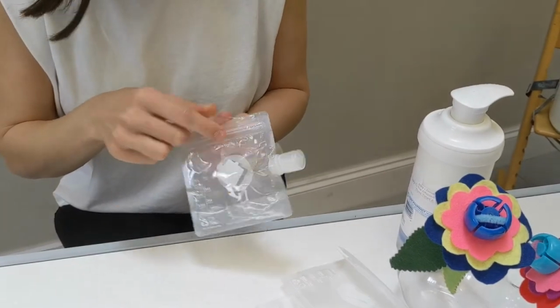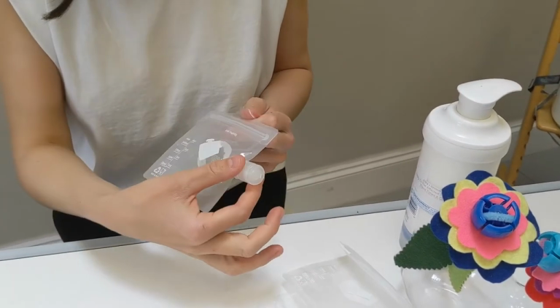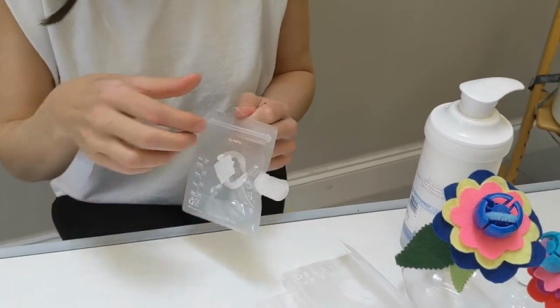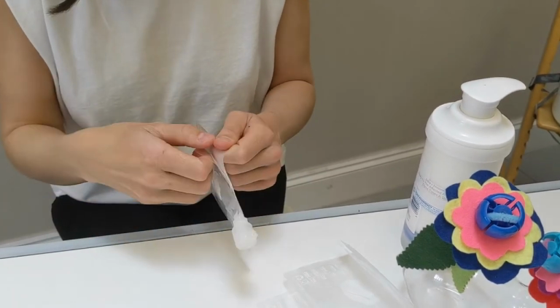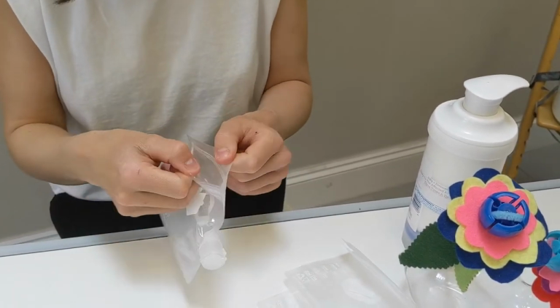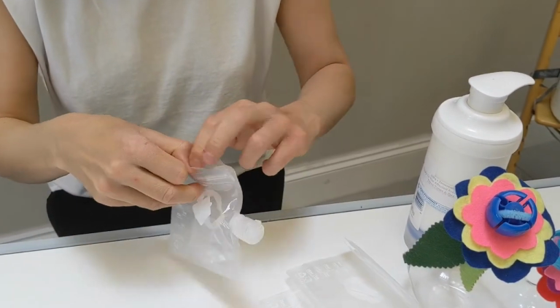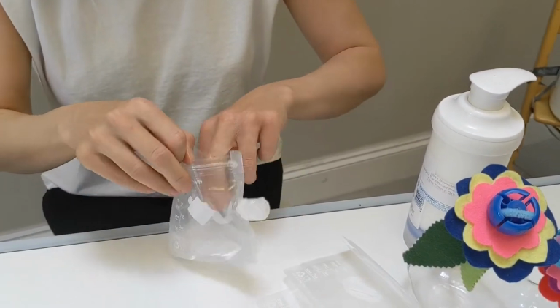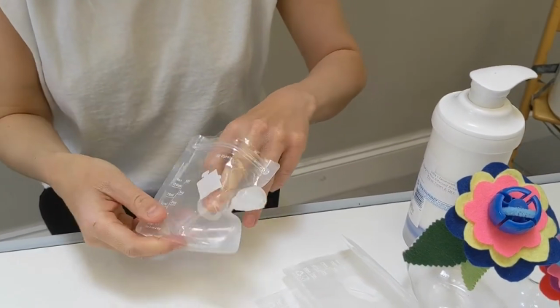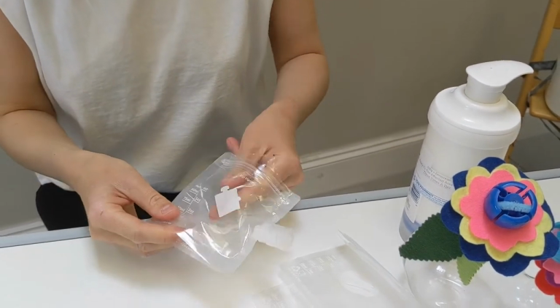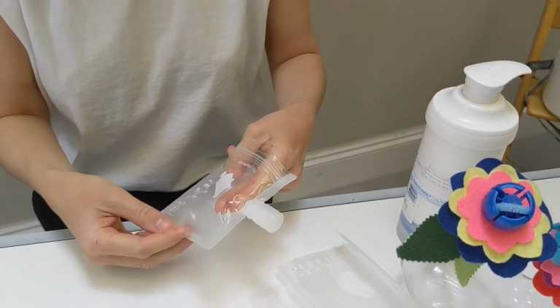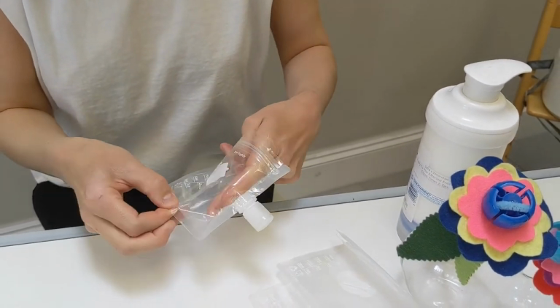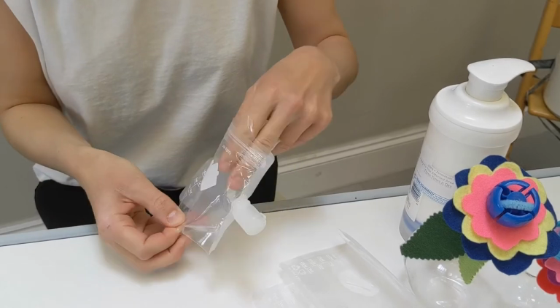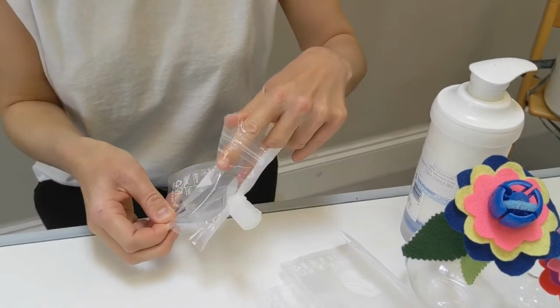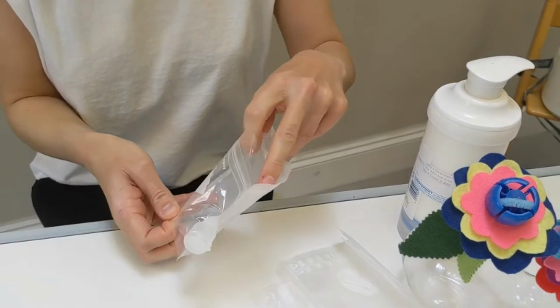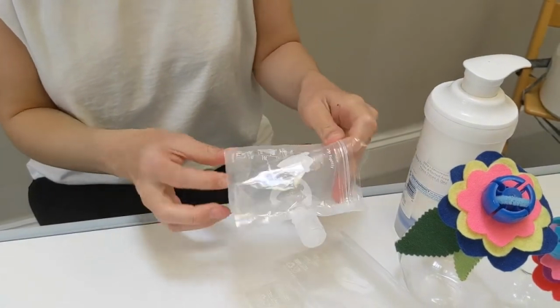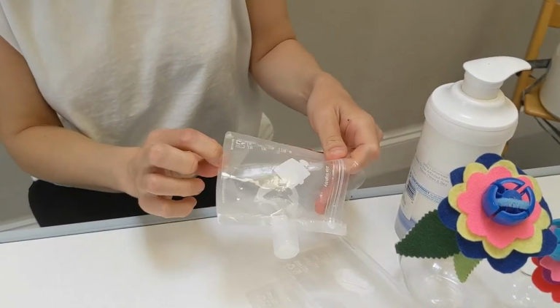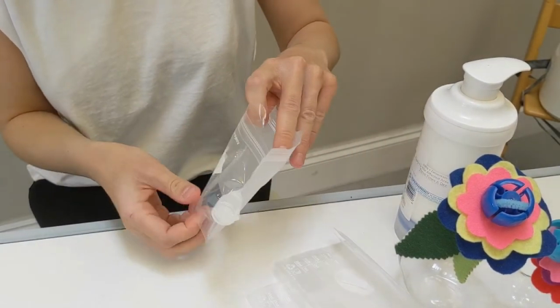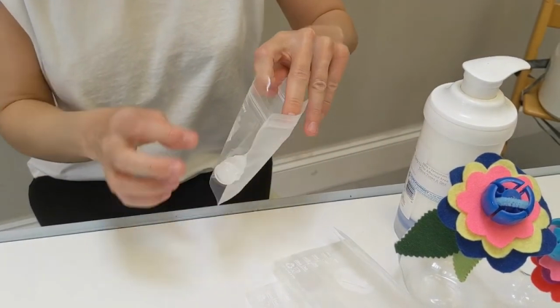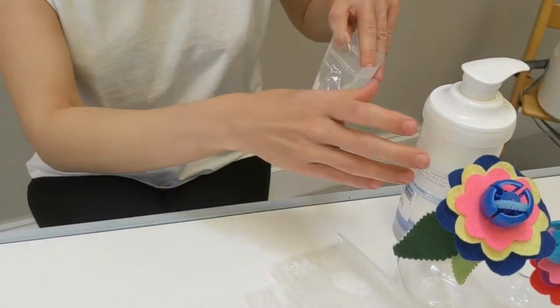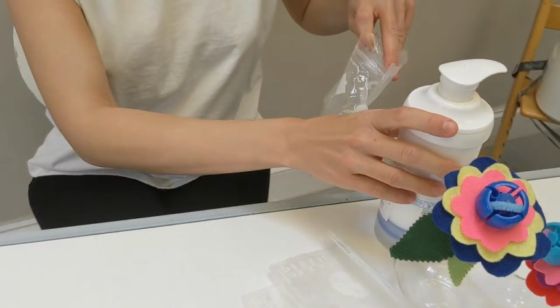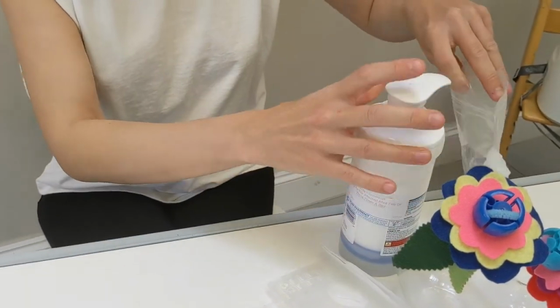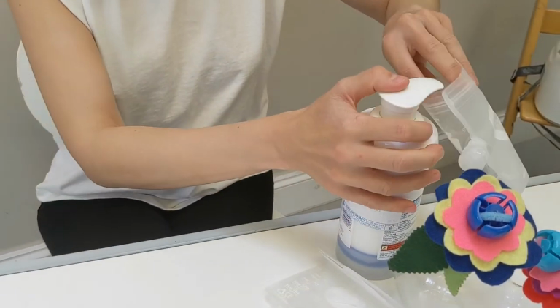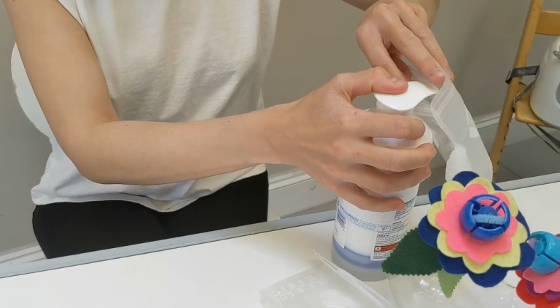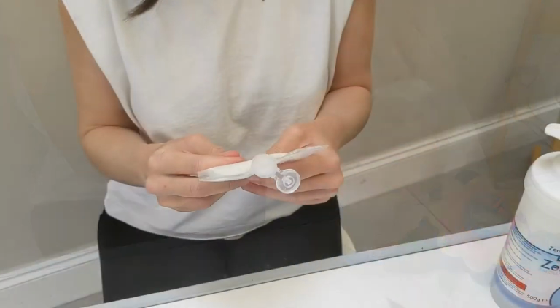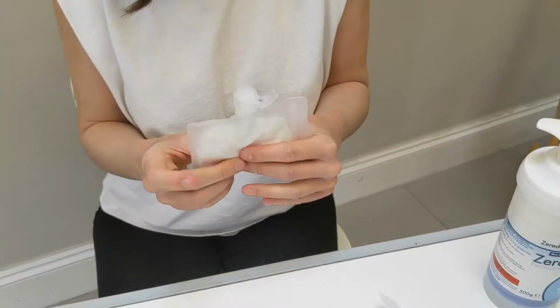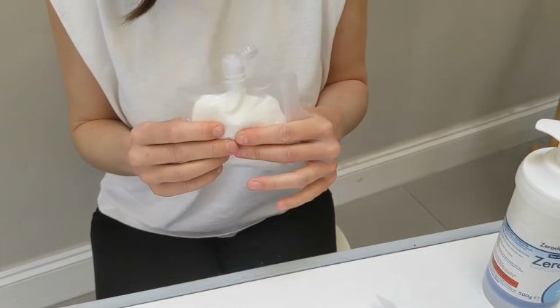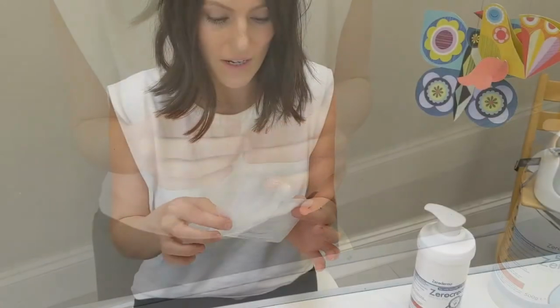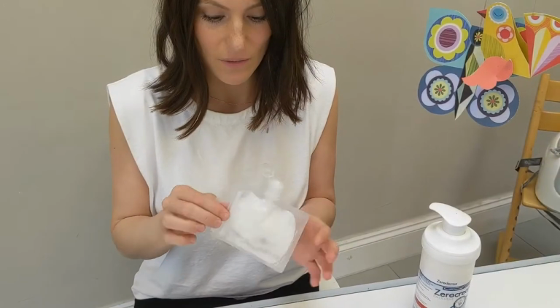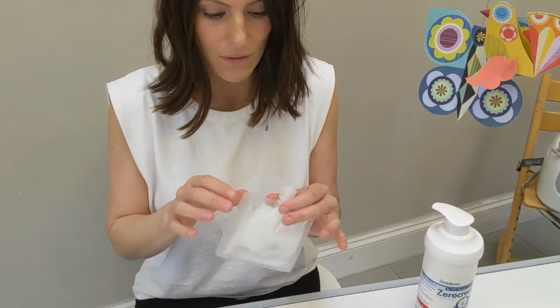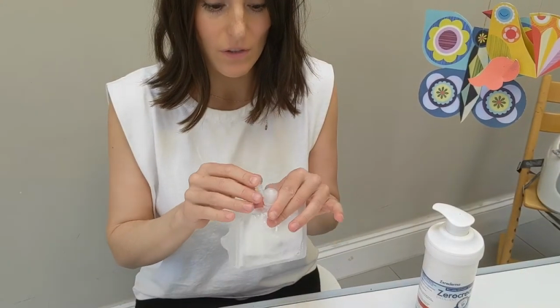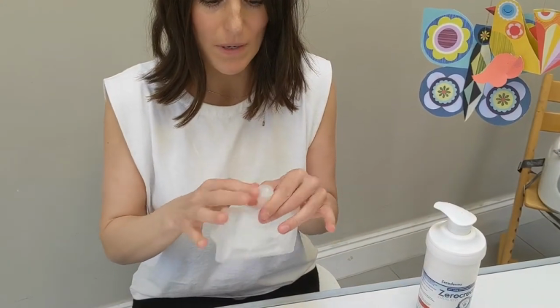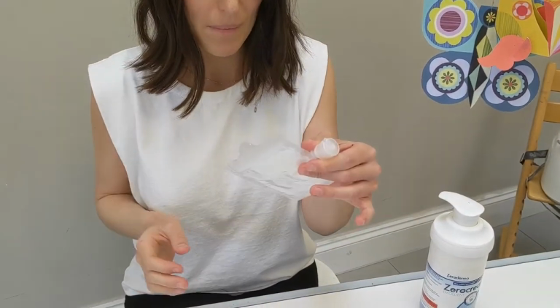This is obviously where it will come out from, but to fill it up I'm just going to do it in here. Perfect. It's got a lot of space in there which is great. It's tightly sealed and I know it's obviously not going to spill in my handbag.